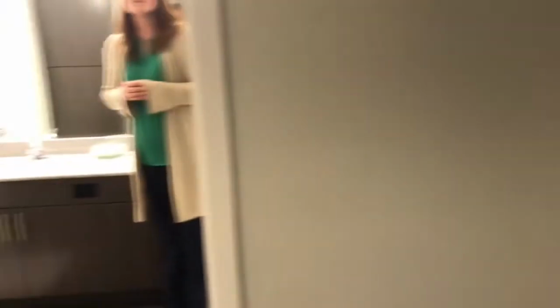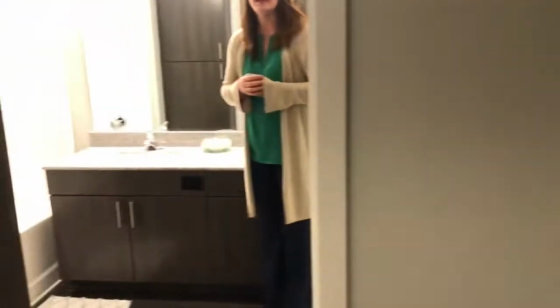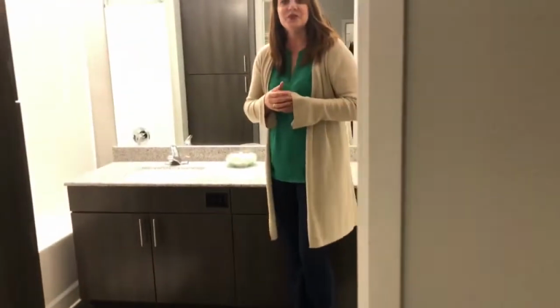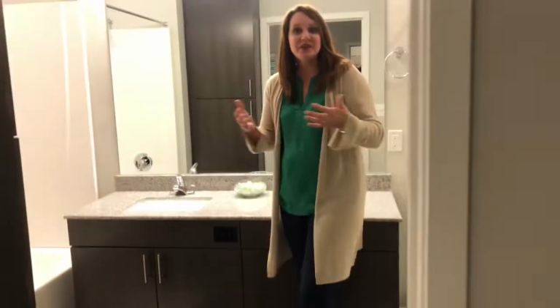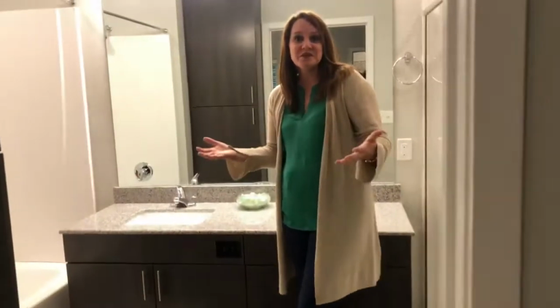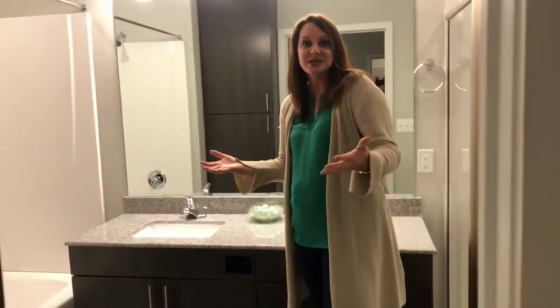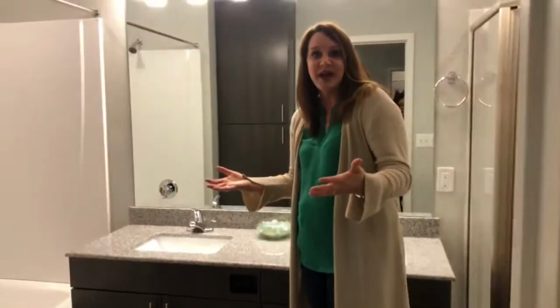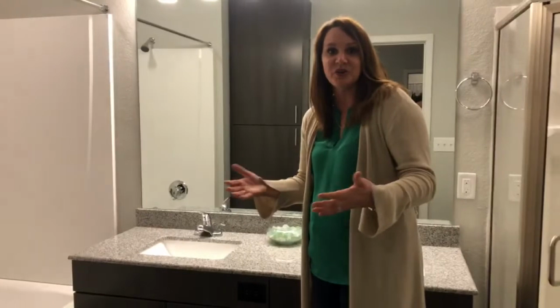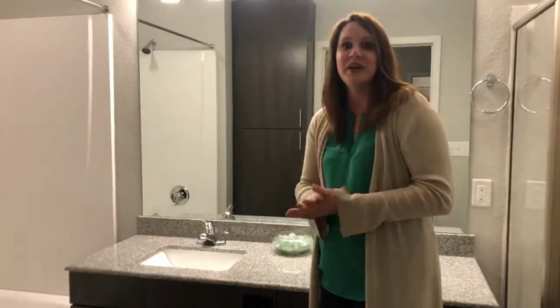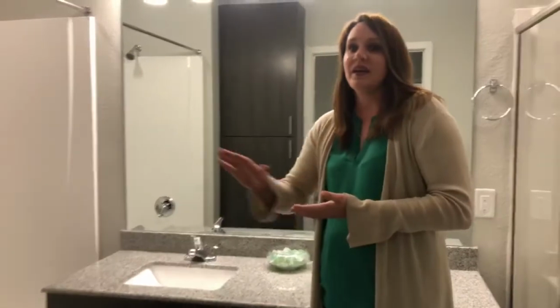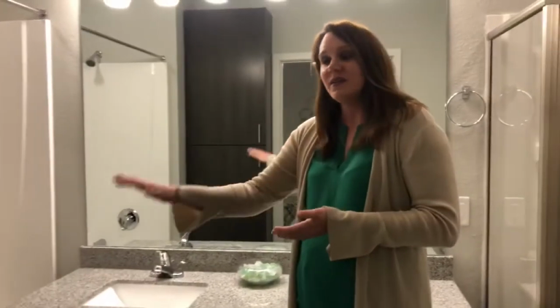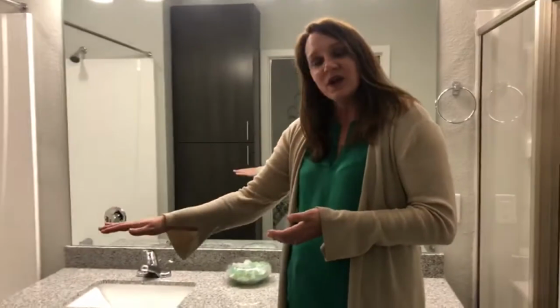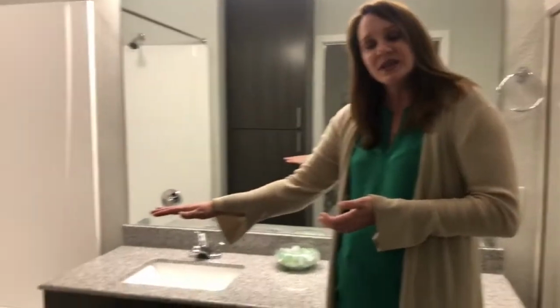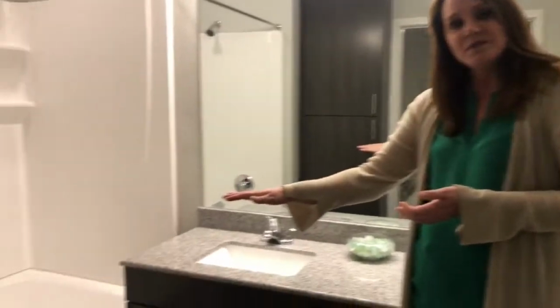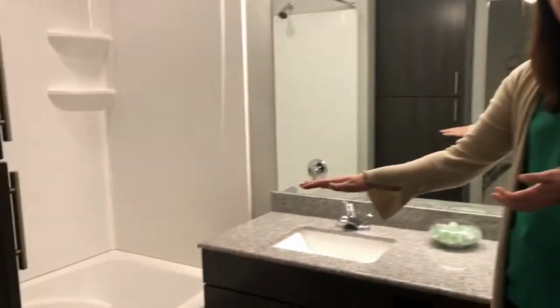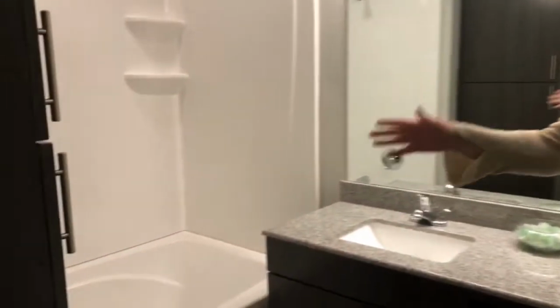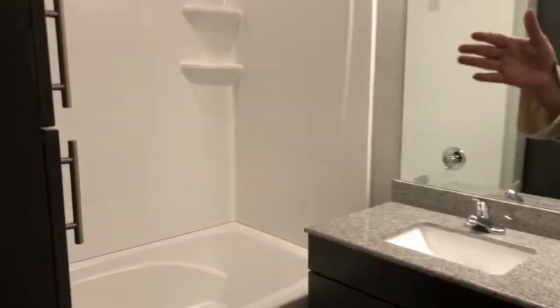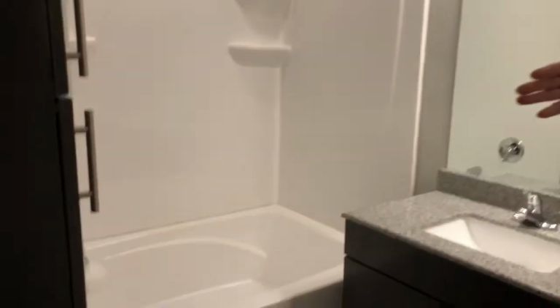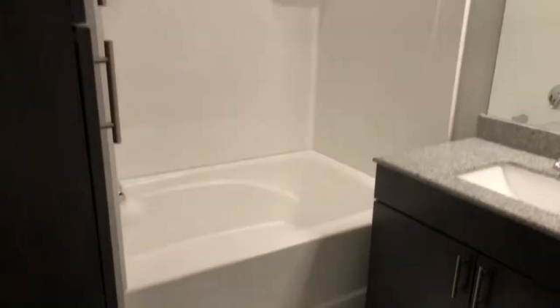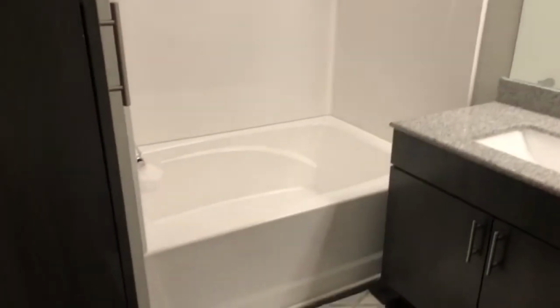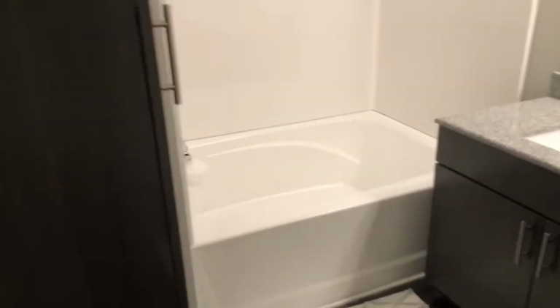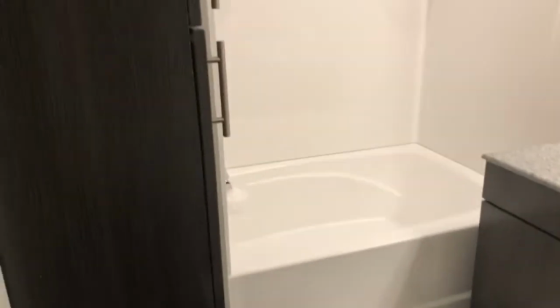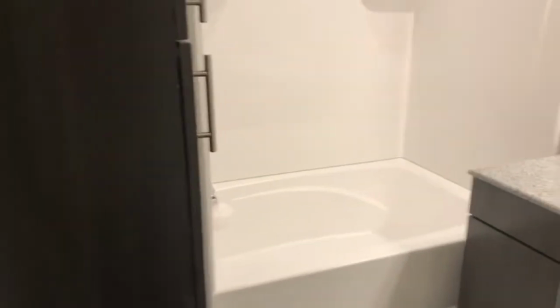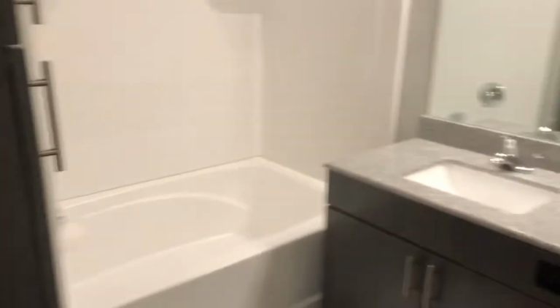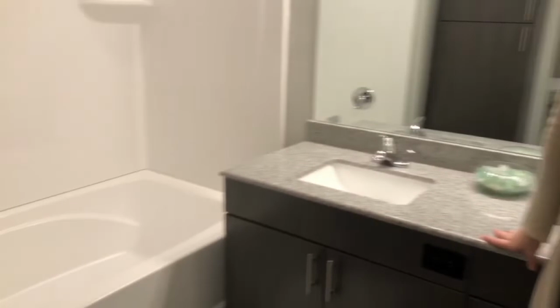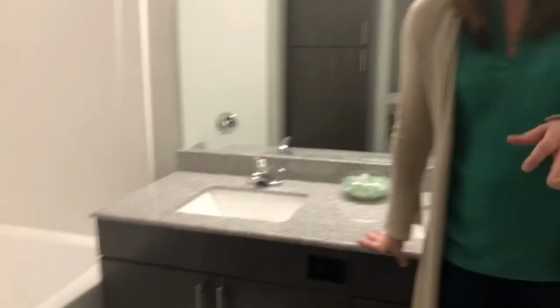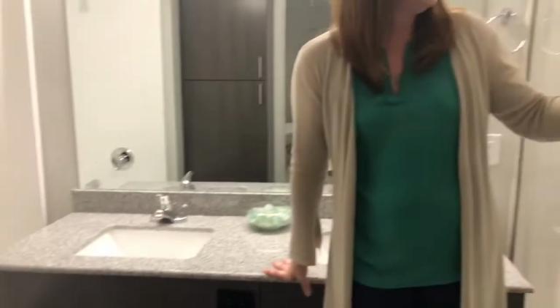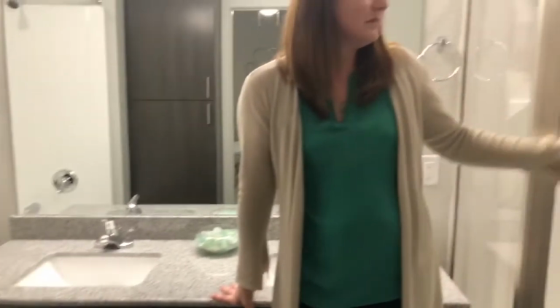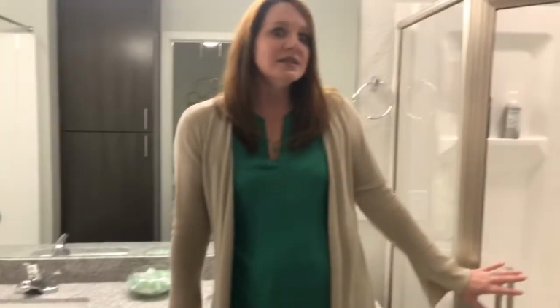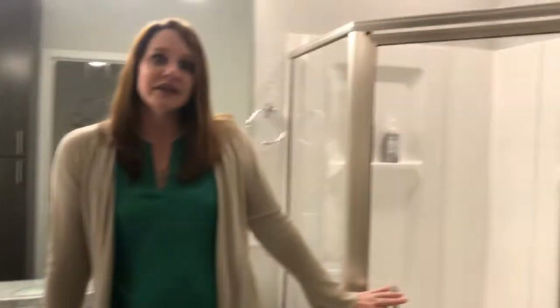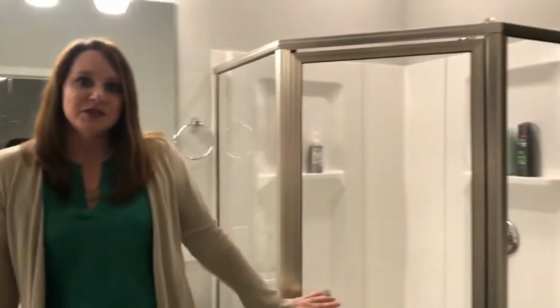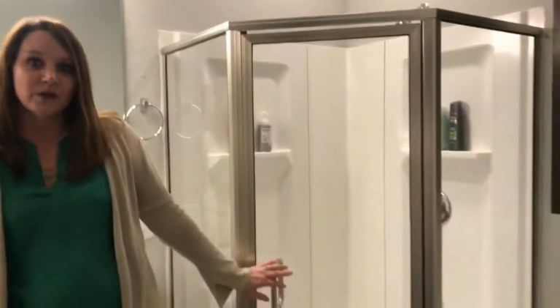Through here in the master bathroom, again the garden tub, linen closet. We do have double vanity sinks and the amazing stand-up showers.